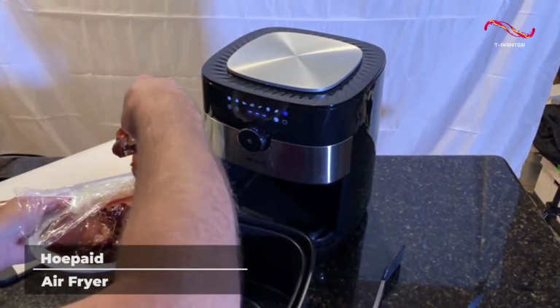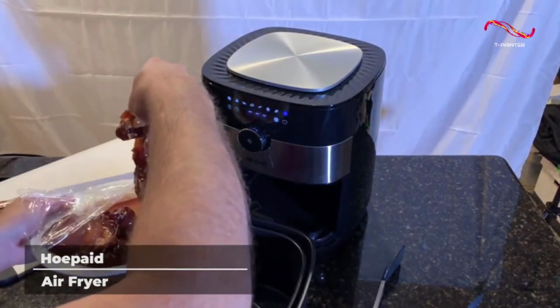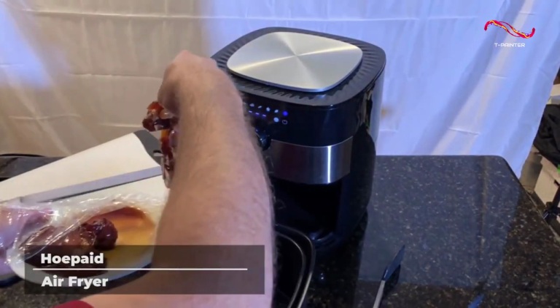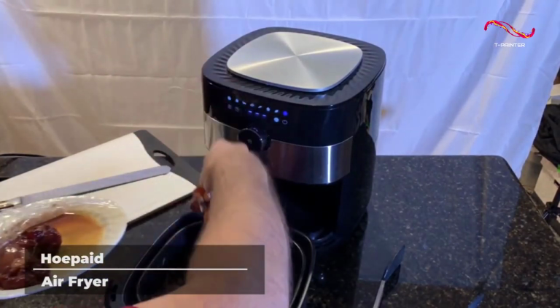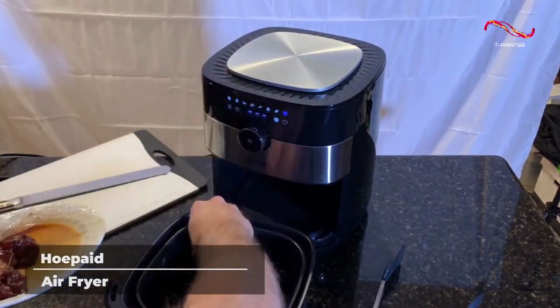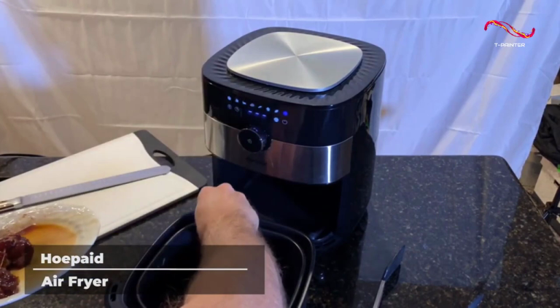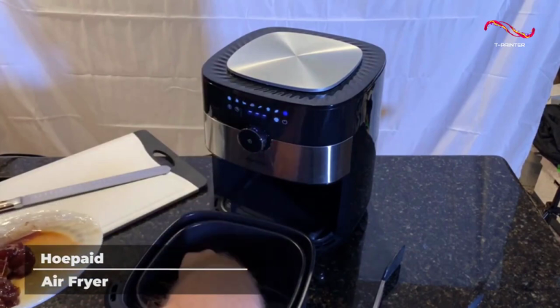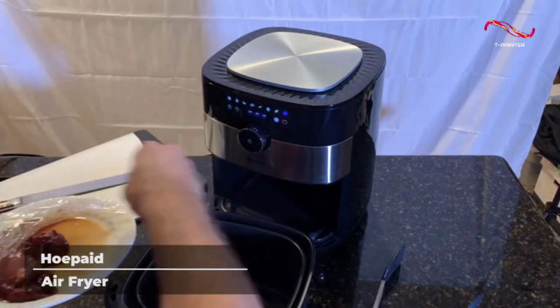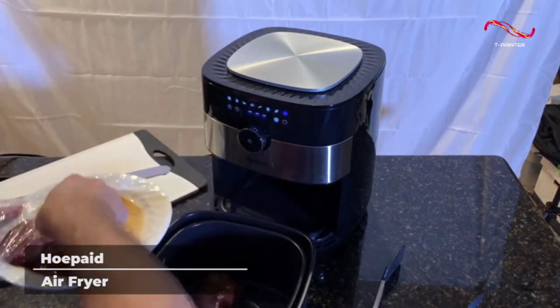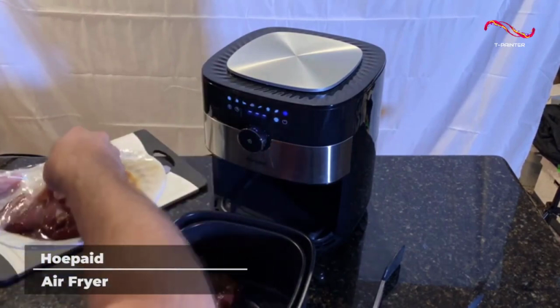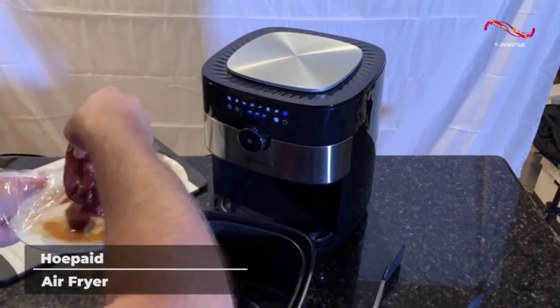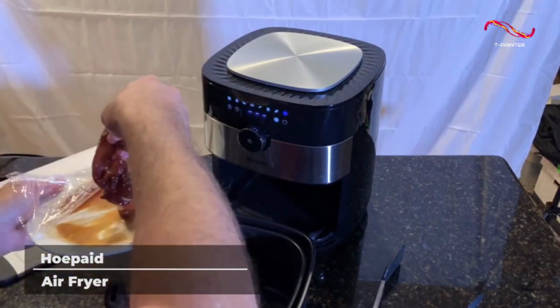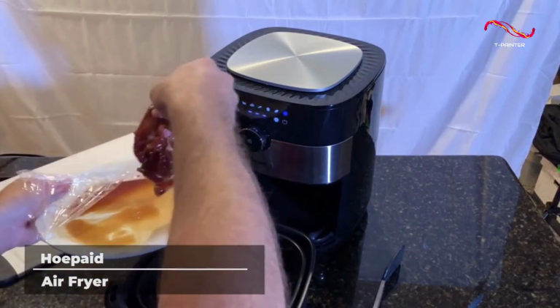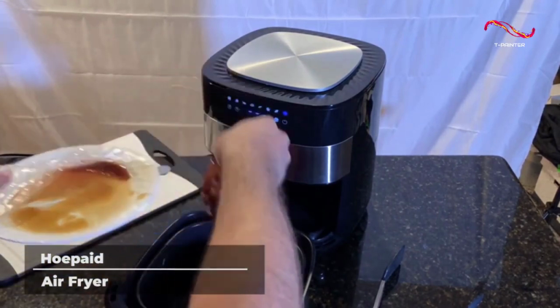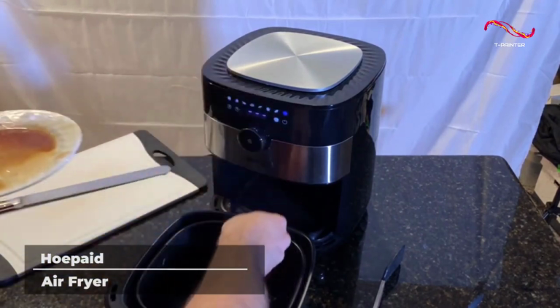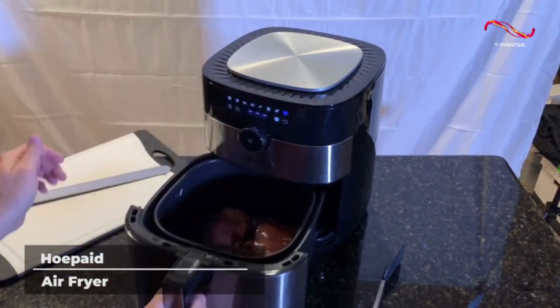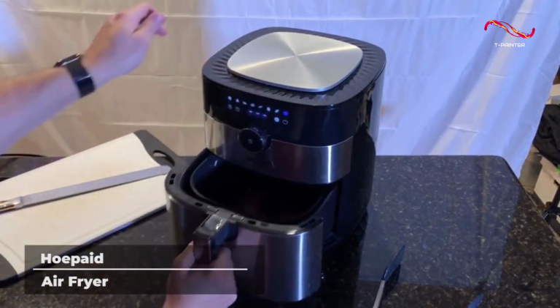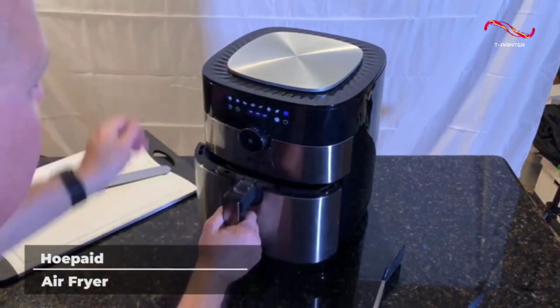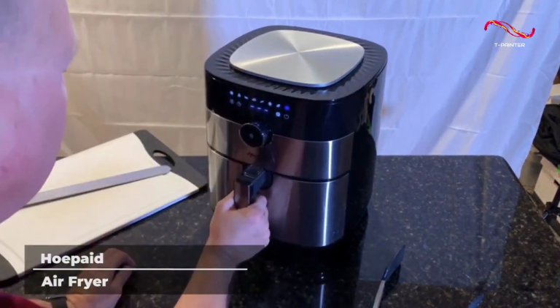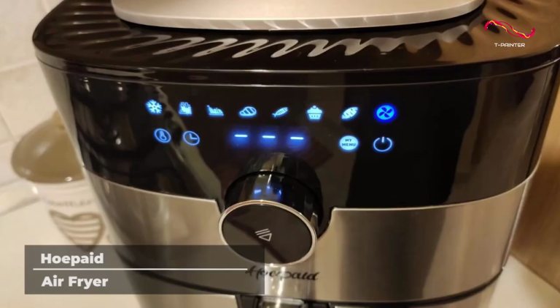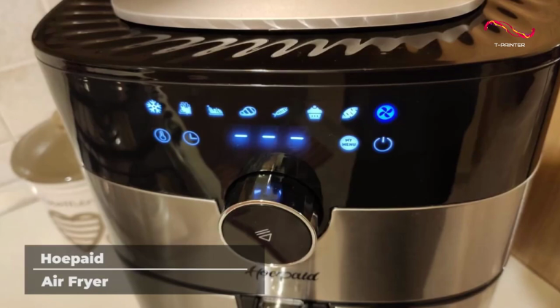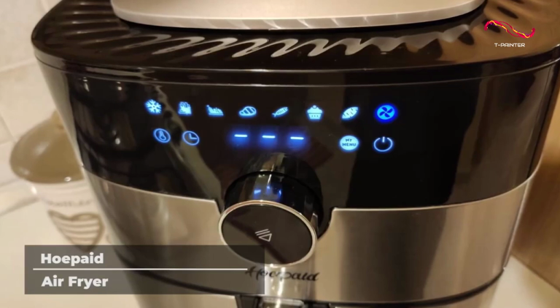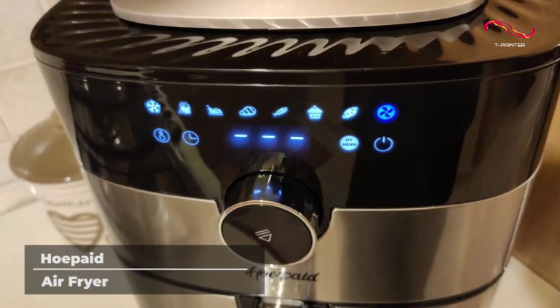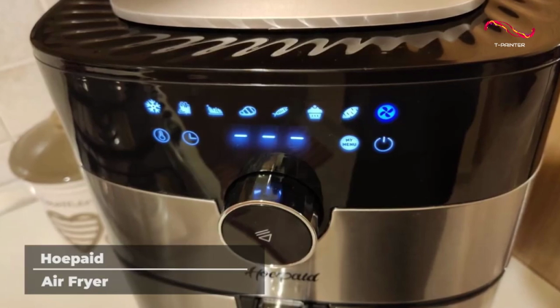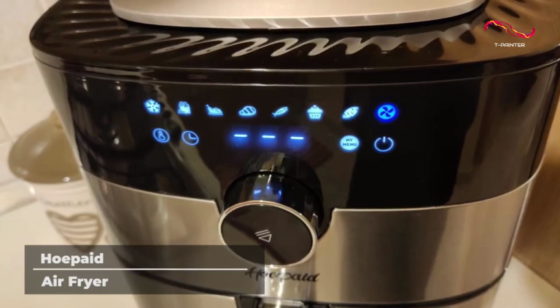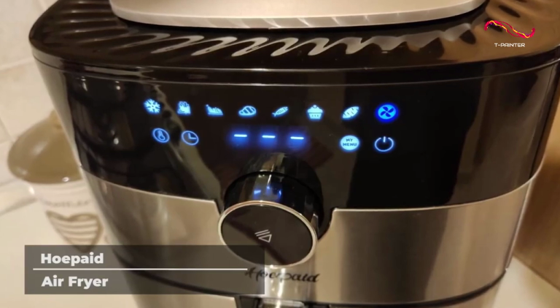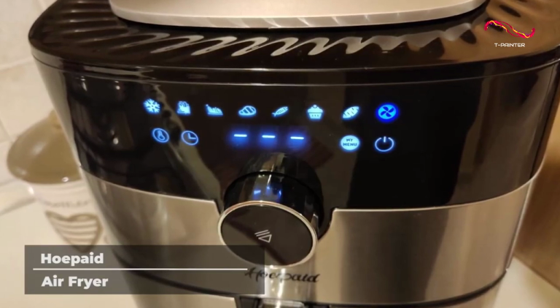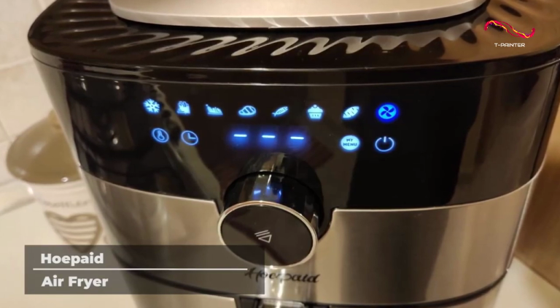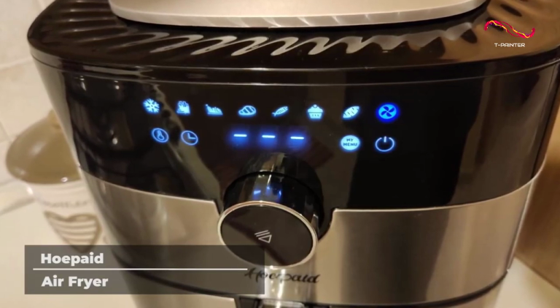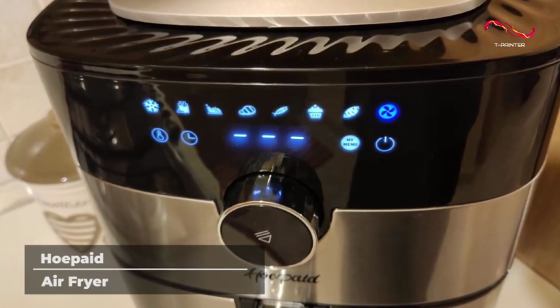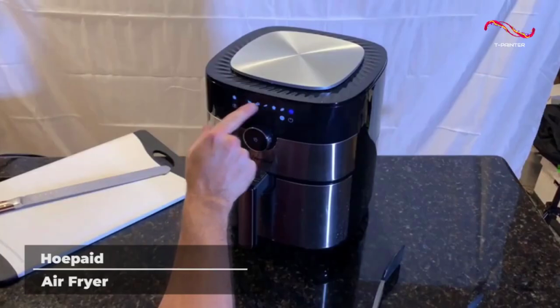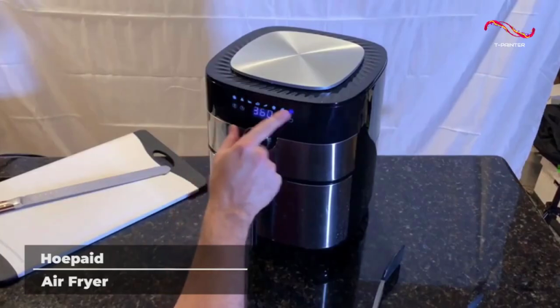It features a massive 5.6 quart frying basket that can fit all kinds of food inside, and the touchscreen and non-slip knob make using this air fryer a breeze.